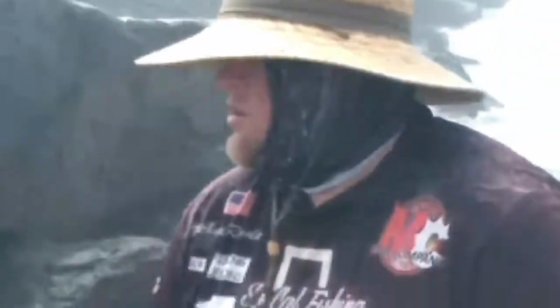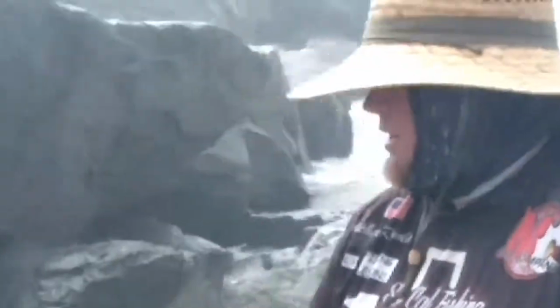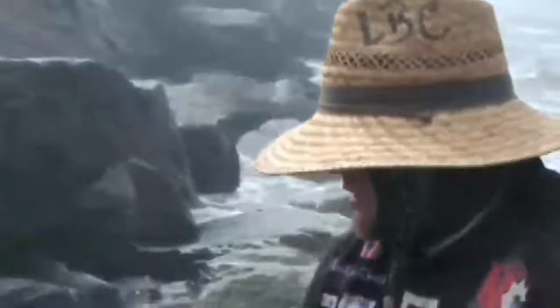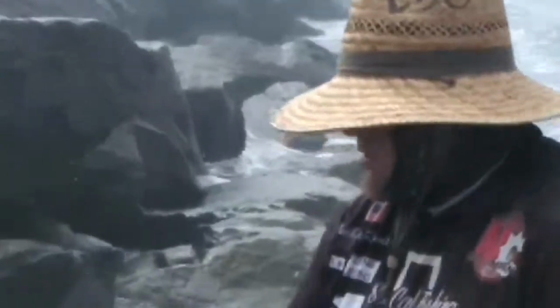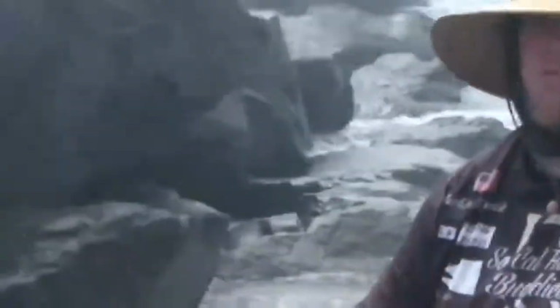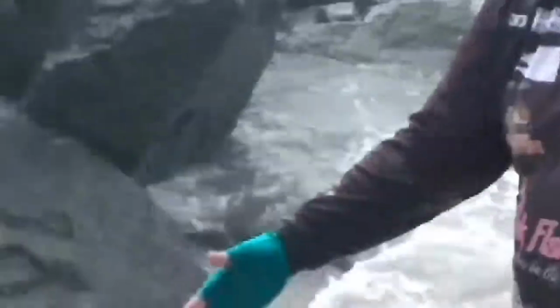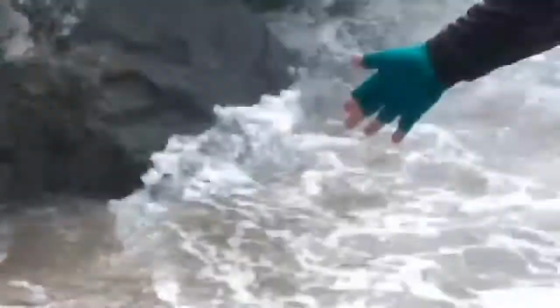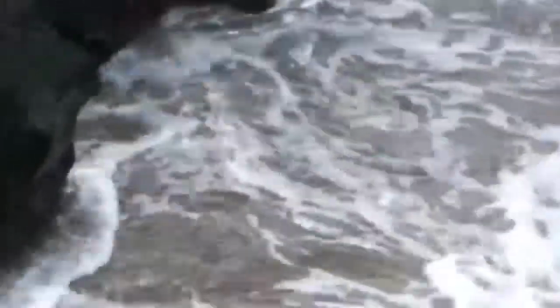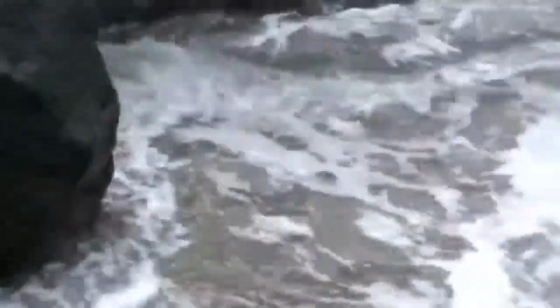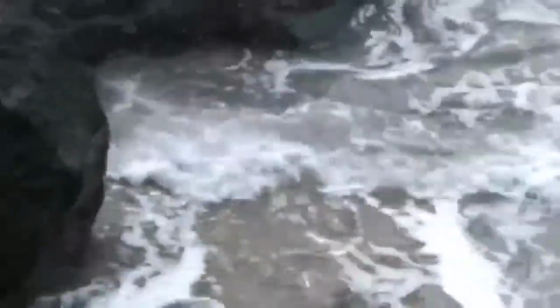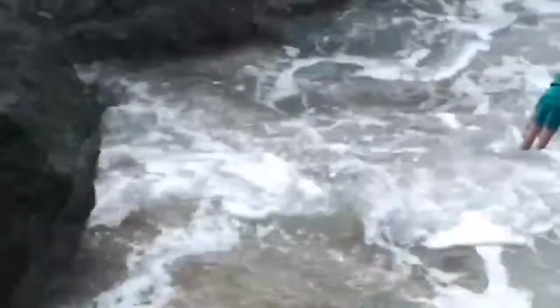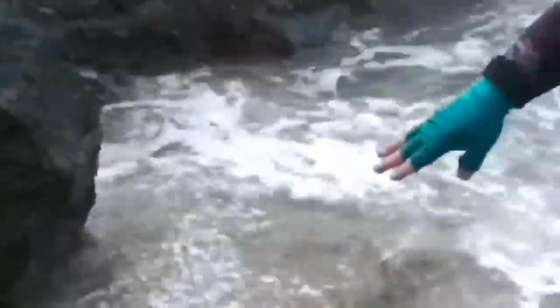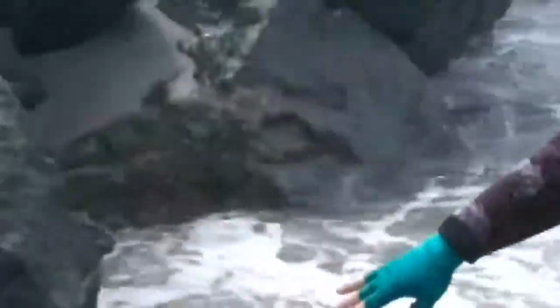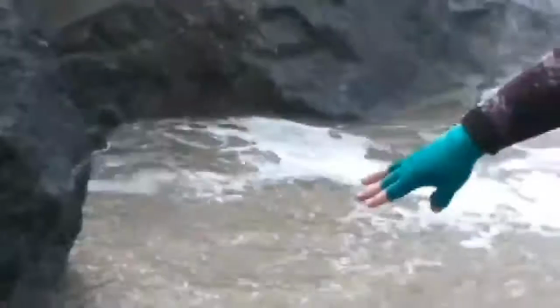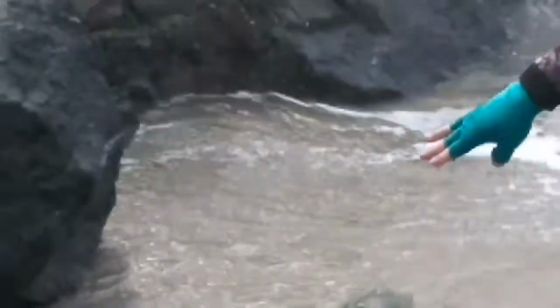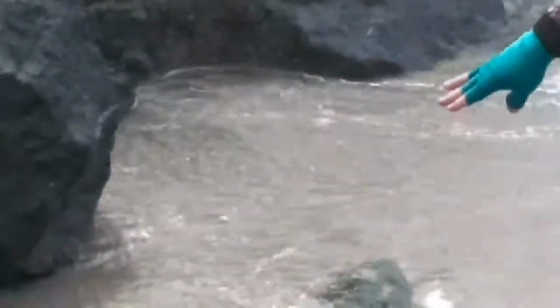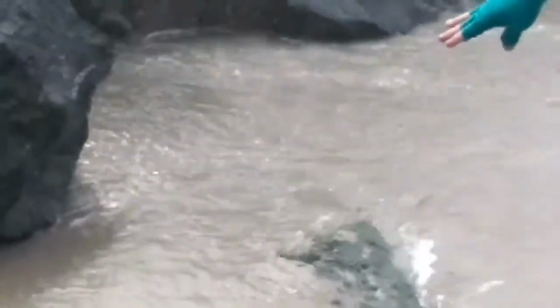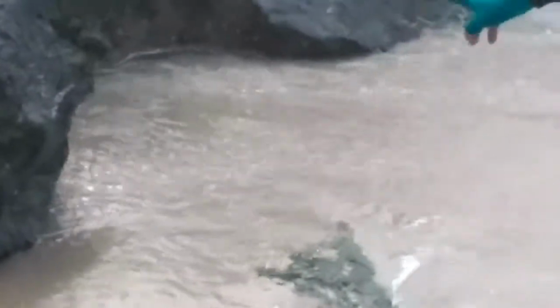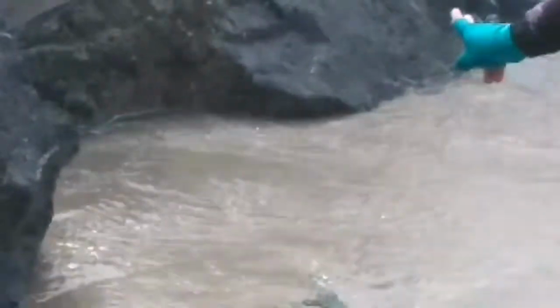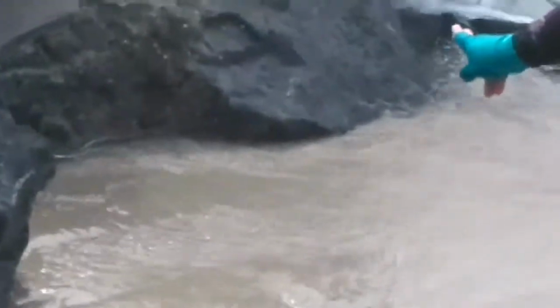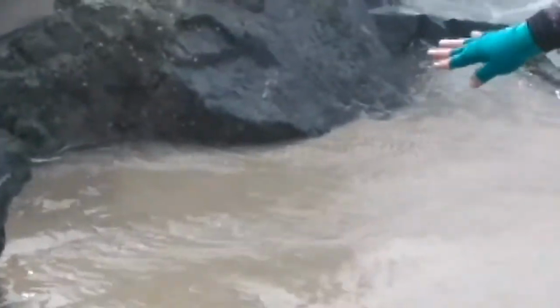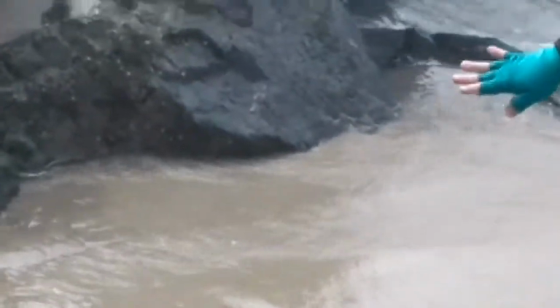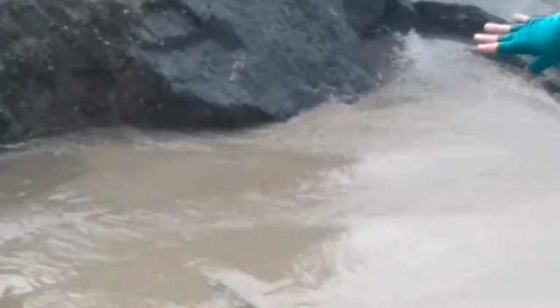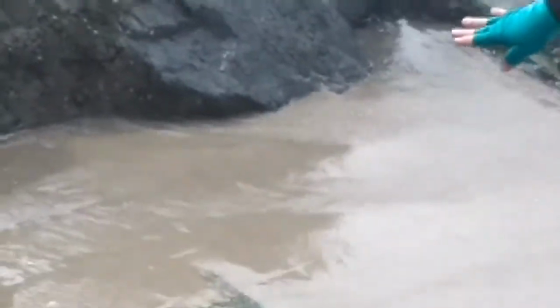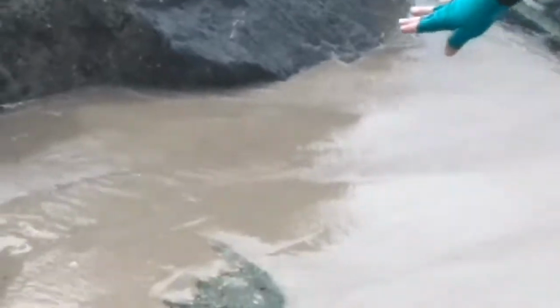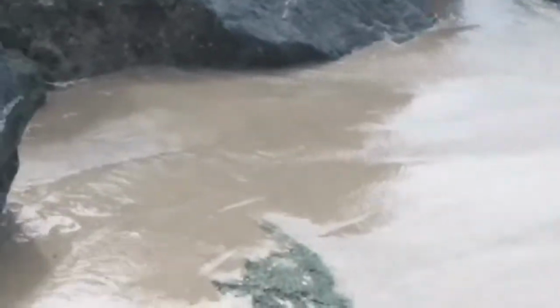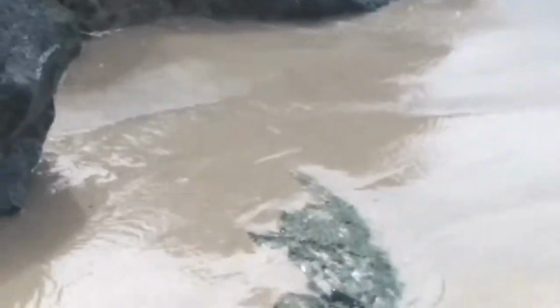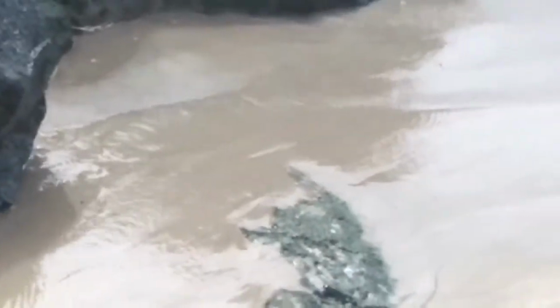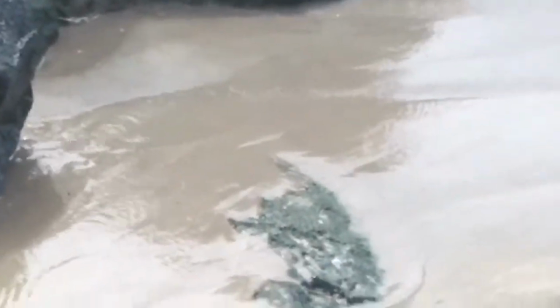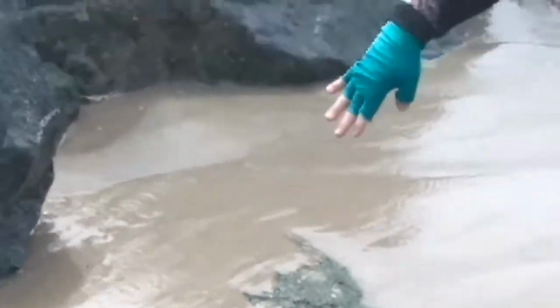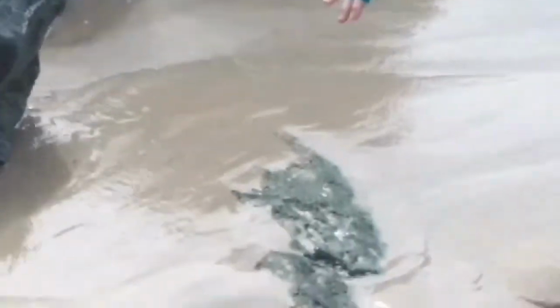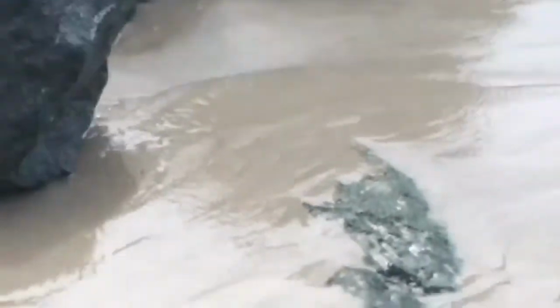So right down here is the wash zone. You can see all along the rocks their eyes are sticking out. As the water washes over the top of them, they dig in and bury themselves.